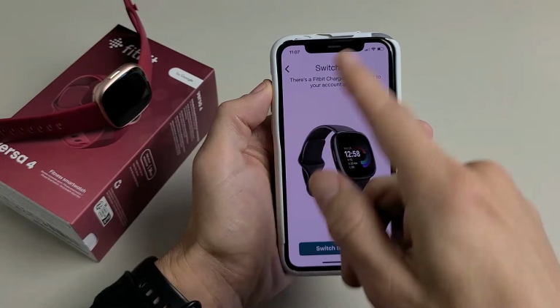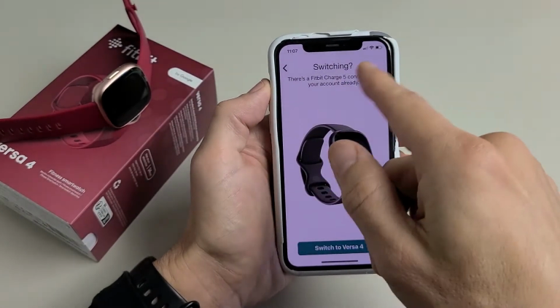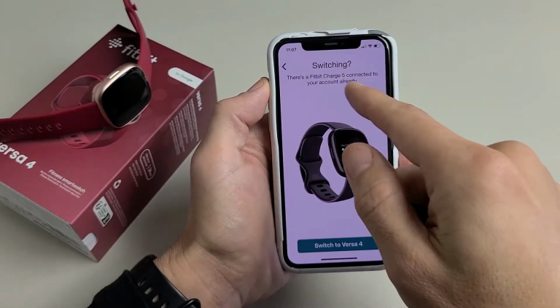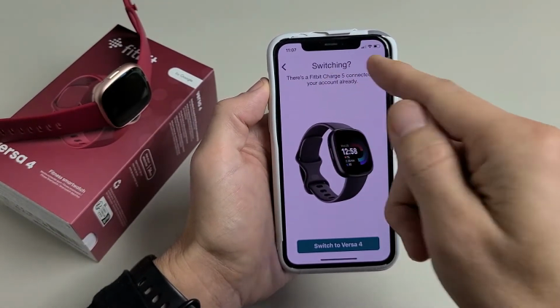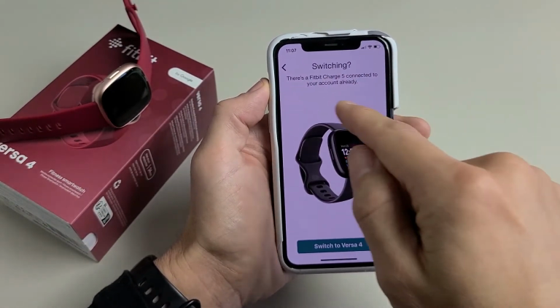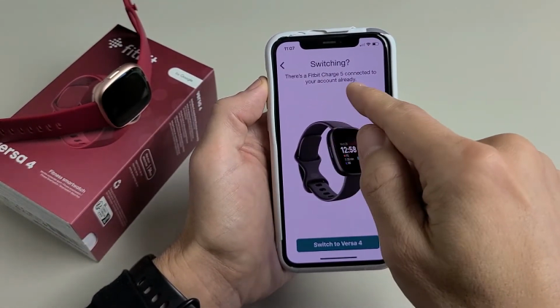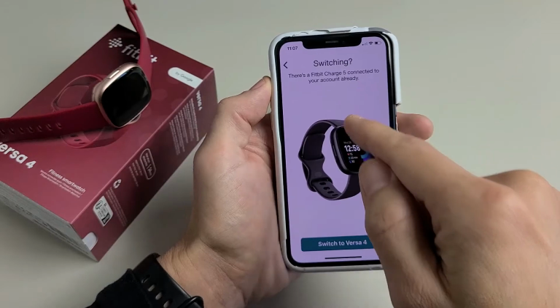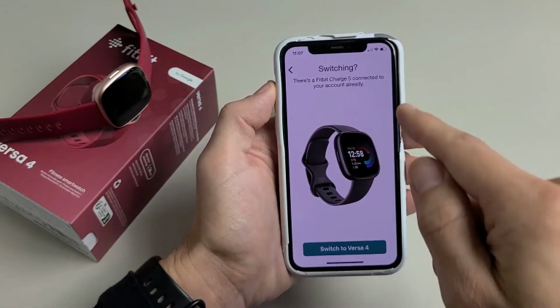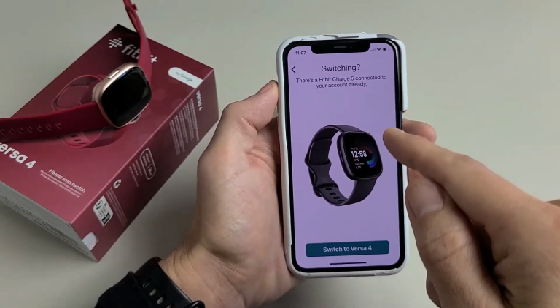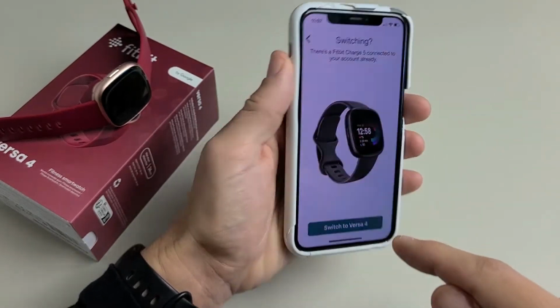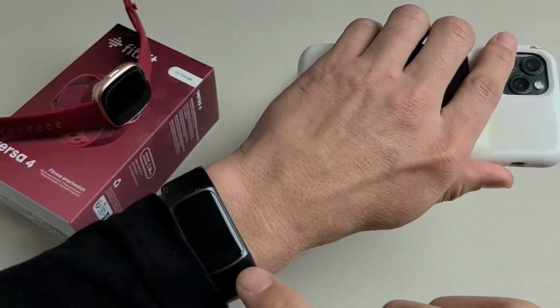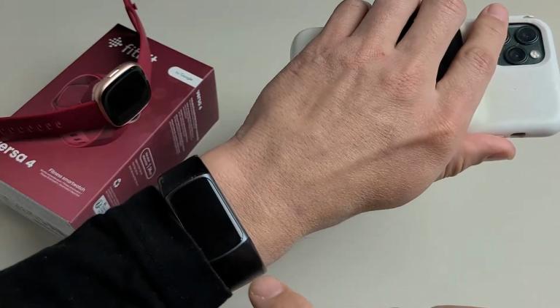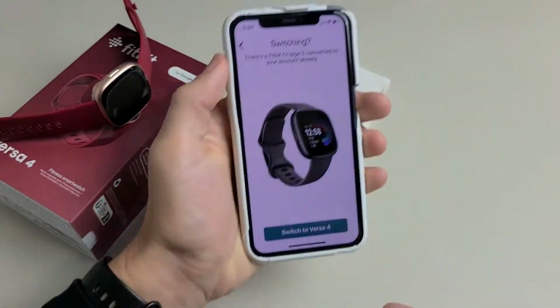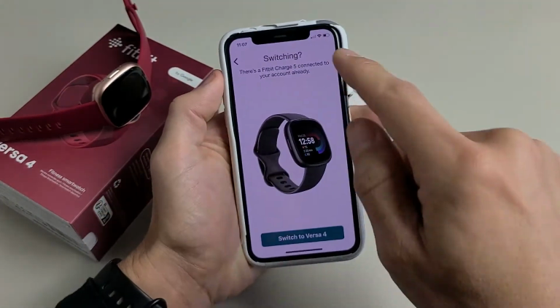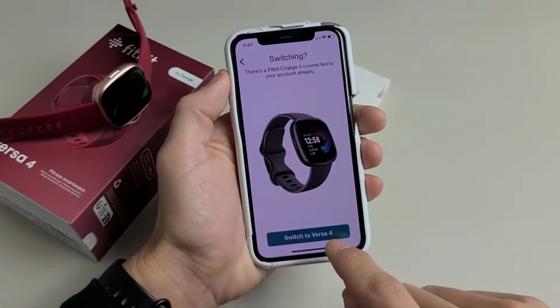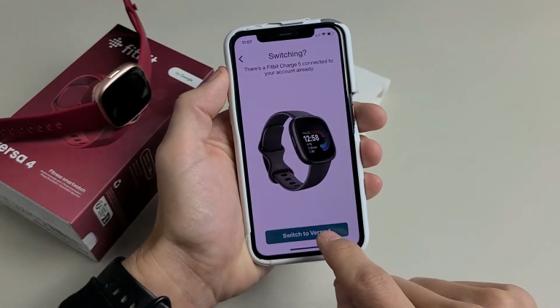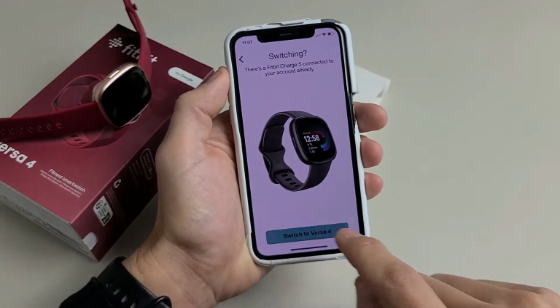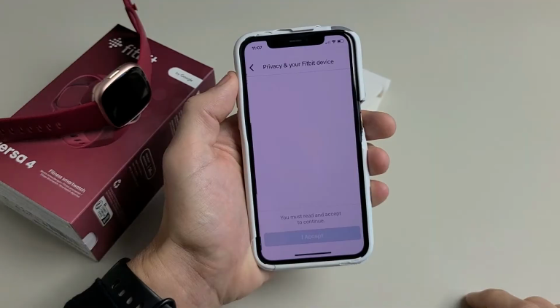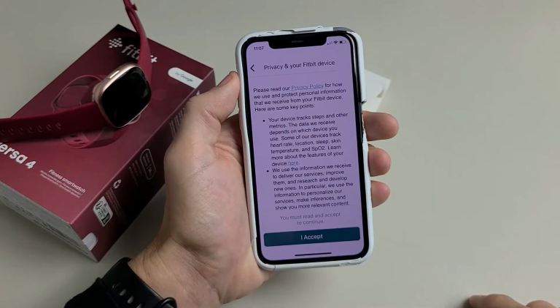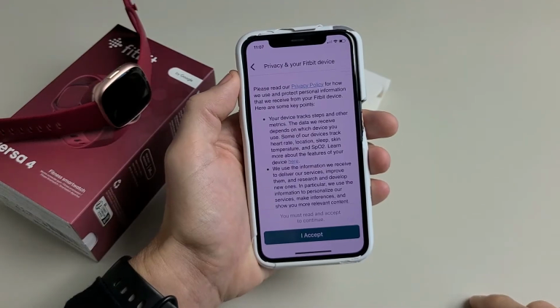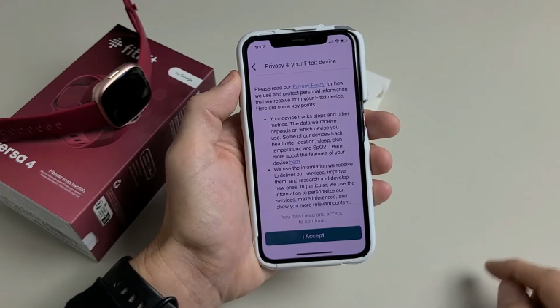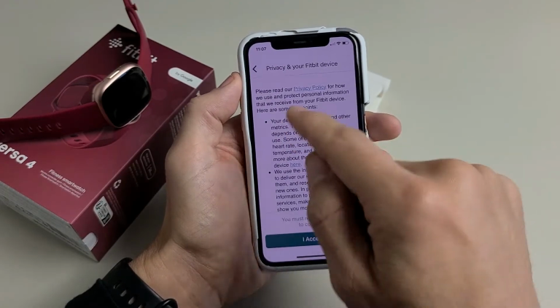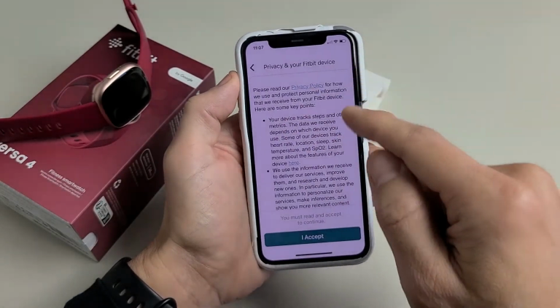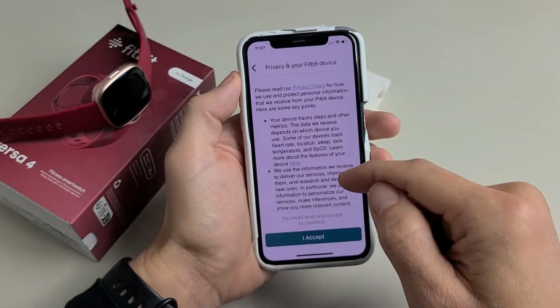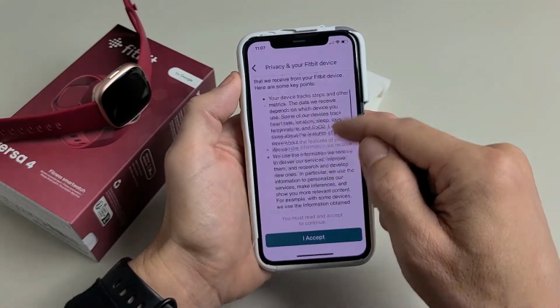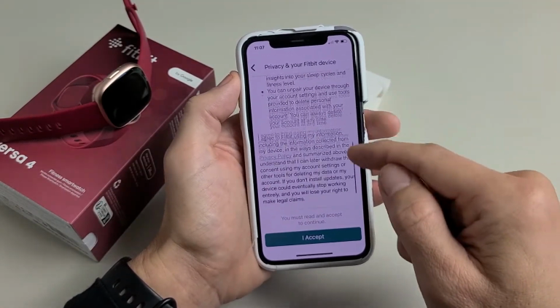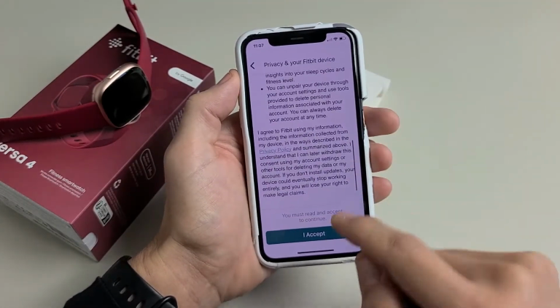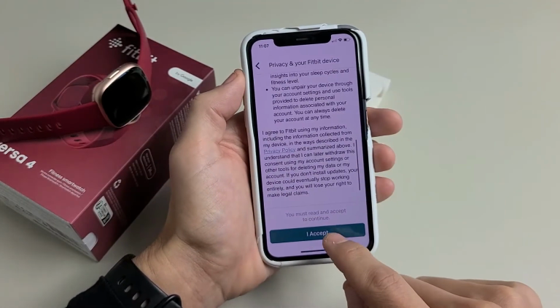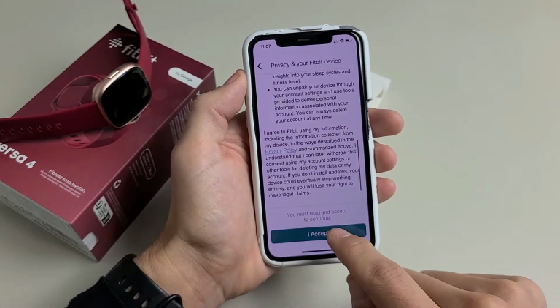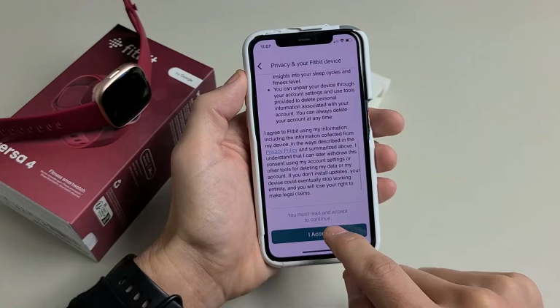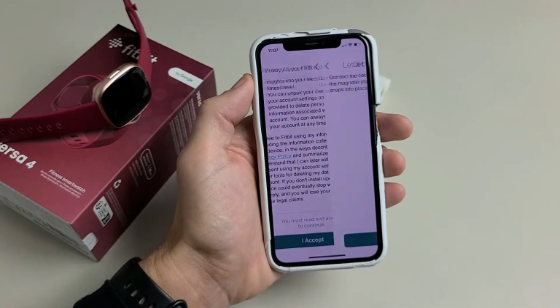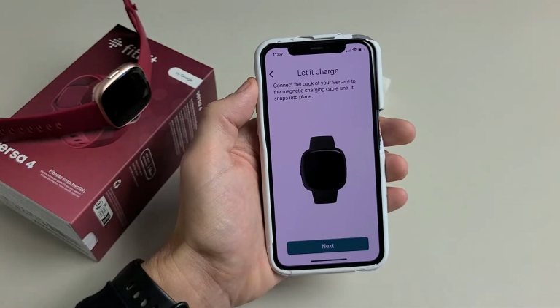It says switching — there's a Fitbit Charge 5 connected to your account already, which is this right here. So I'm going to go ahead and switch to Versa 4. Go ahead and read through the privacy information, then tap on Accept if you accept.